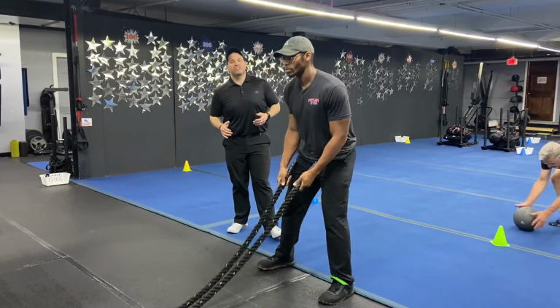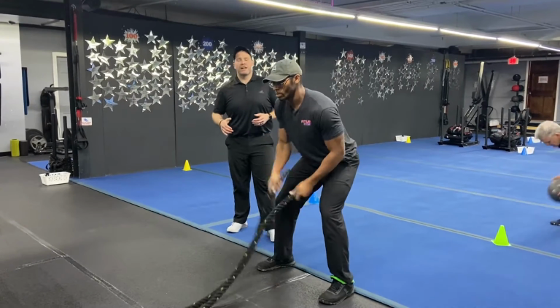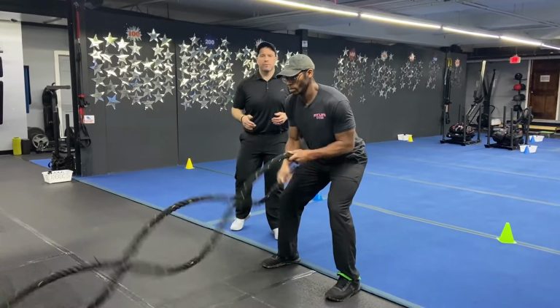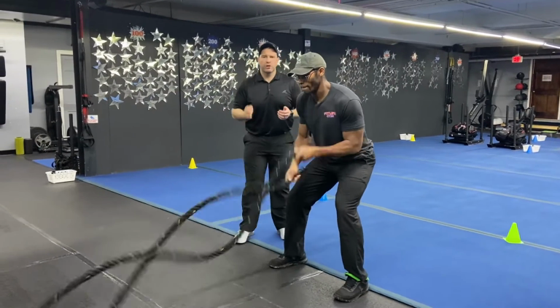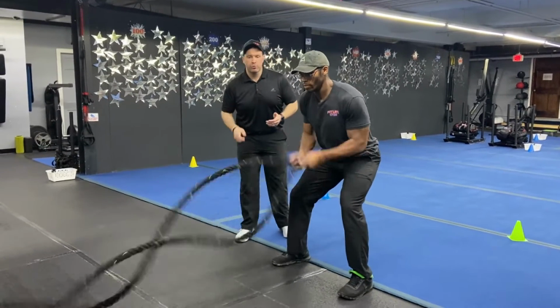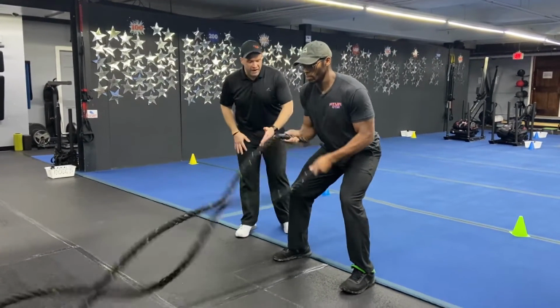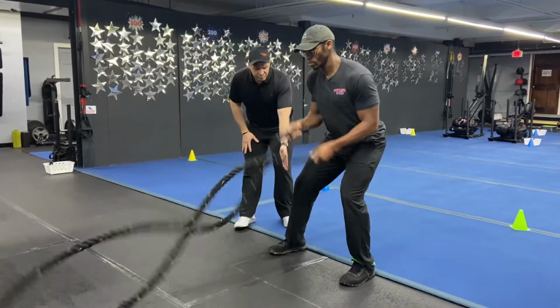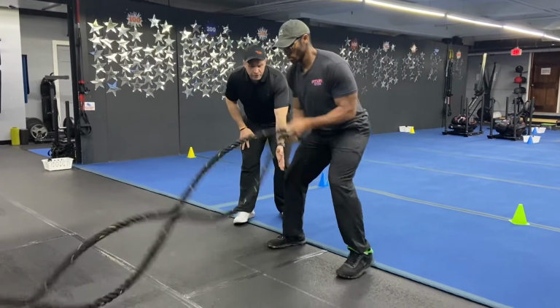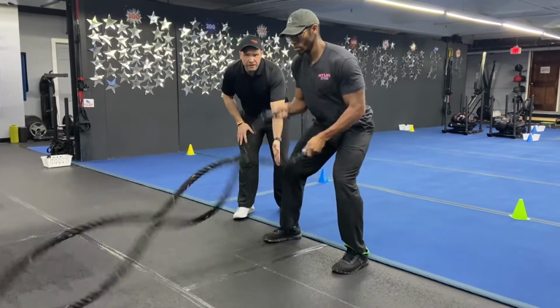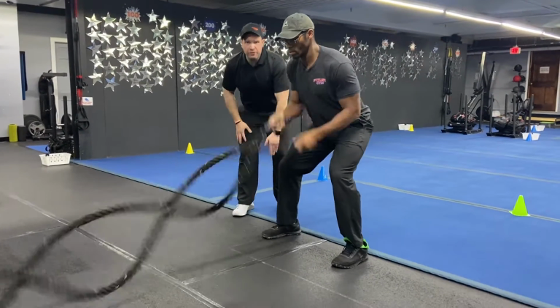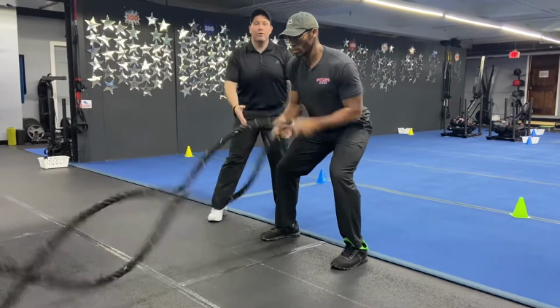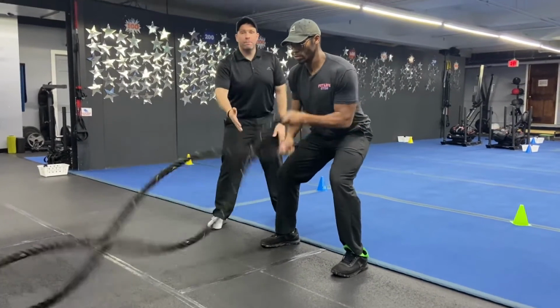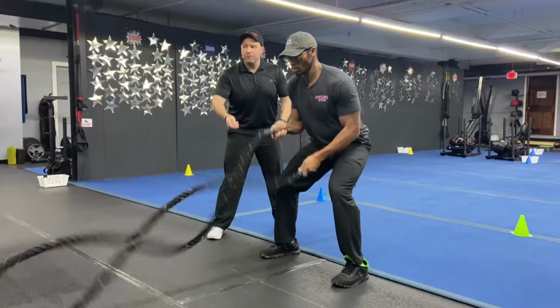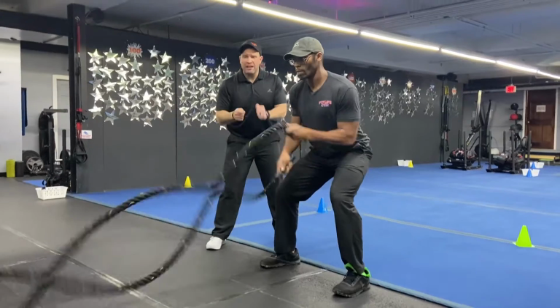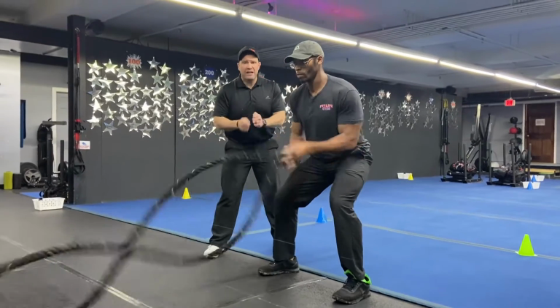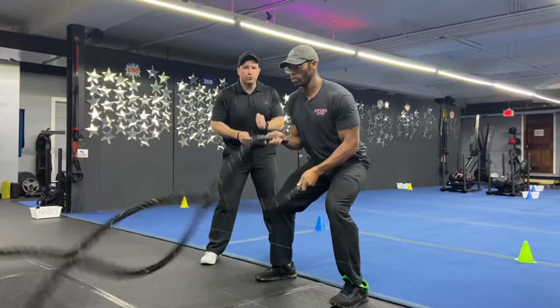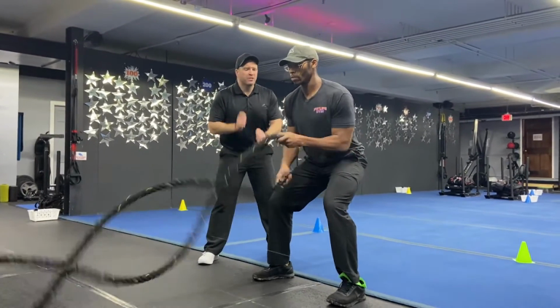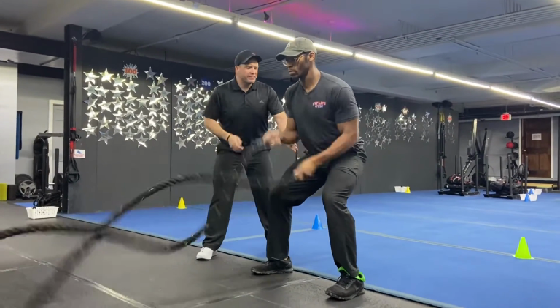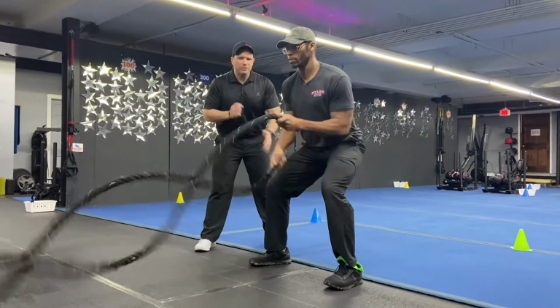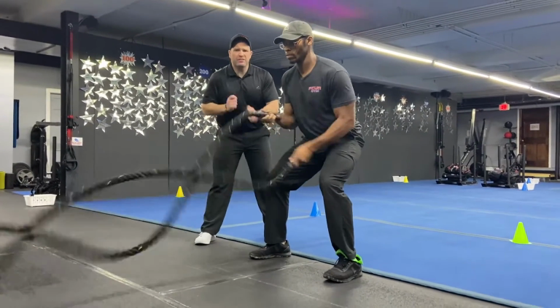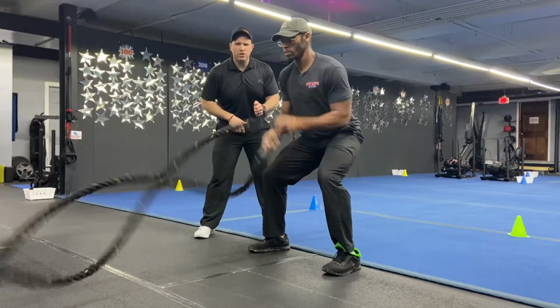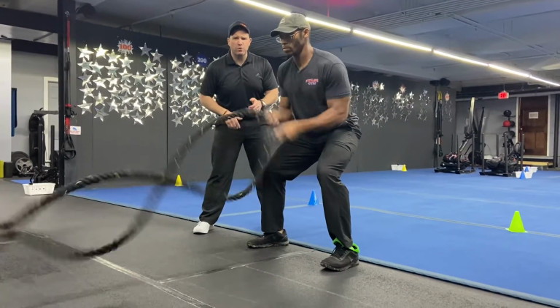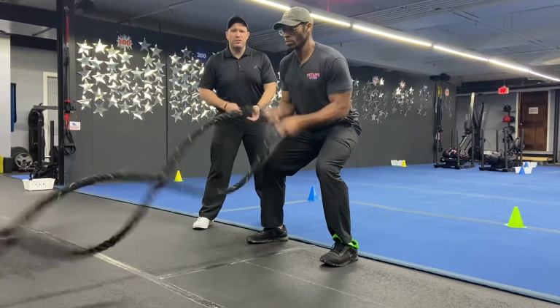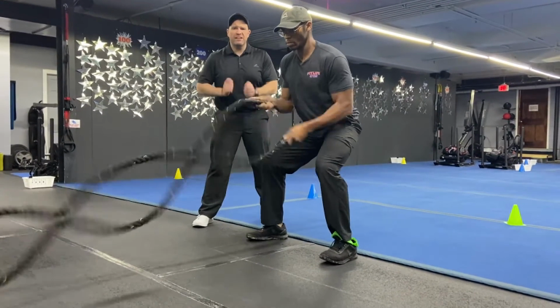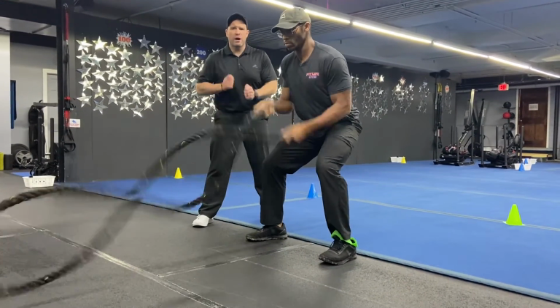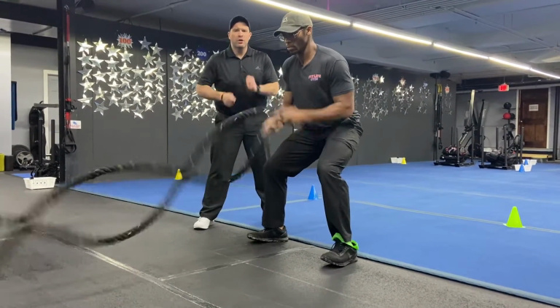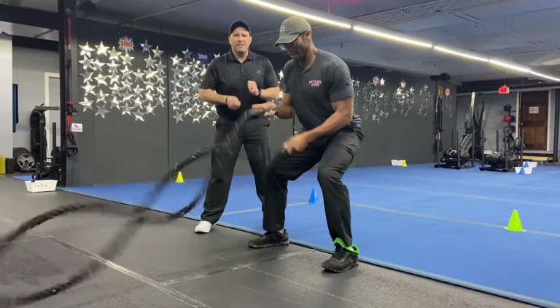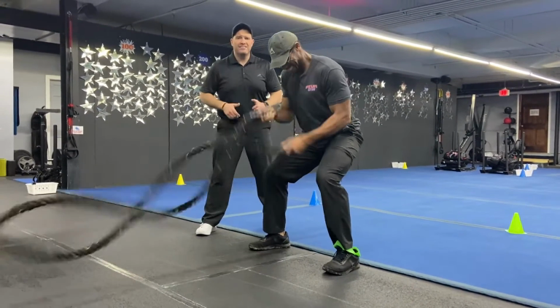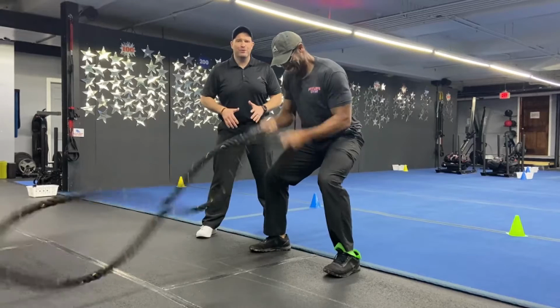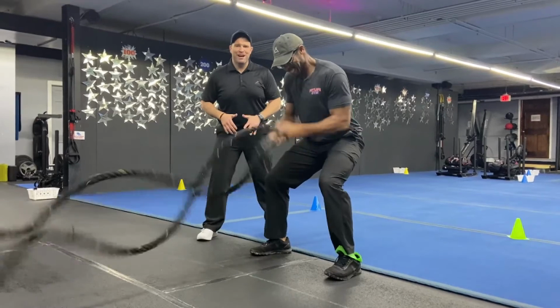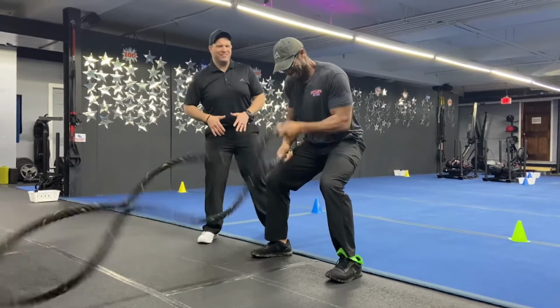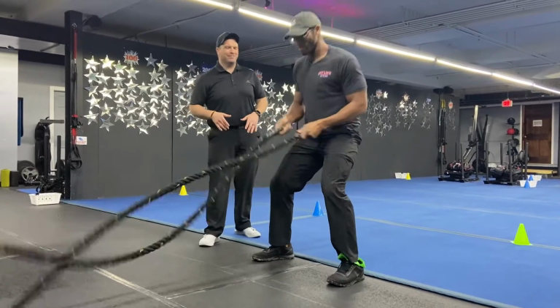Stage number one, exercise number one — we're going to start with those rope plays. Get your feet out onto the platform to get some slack in those ropes. Get that butt low, get those hands going as quickly as you can, like a drummer on that snare drum. Nice job, Seth.